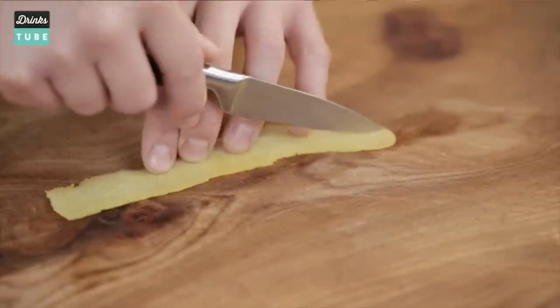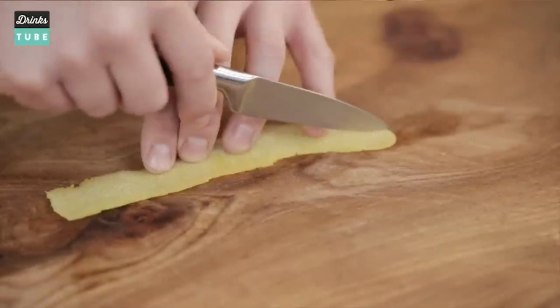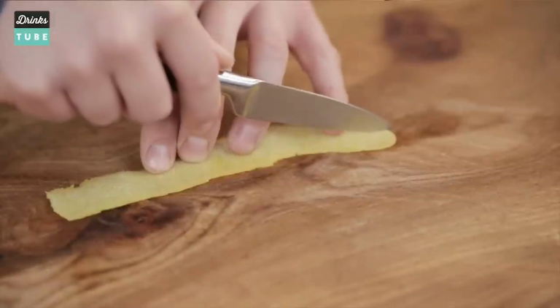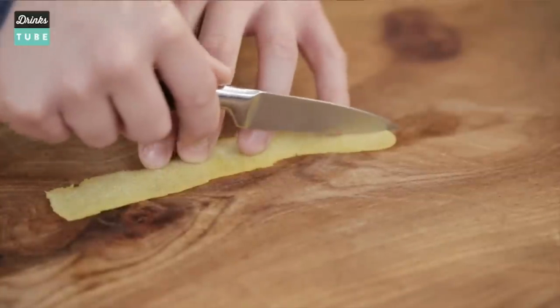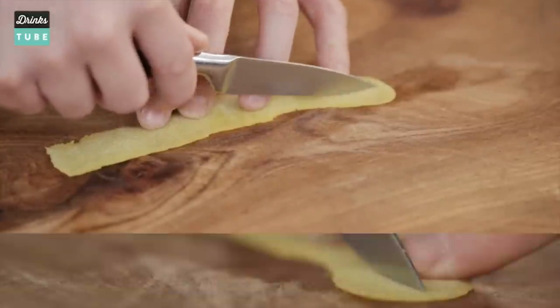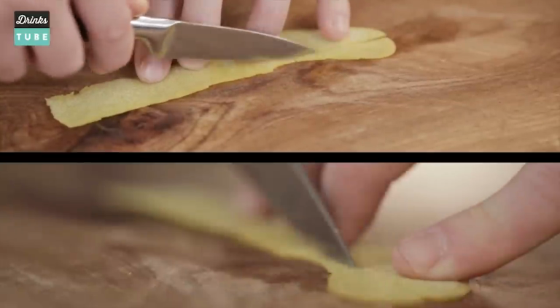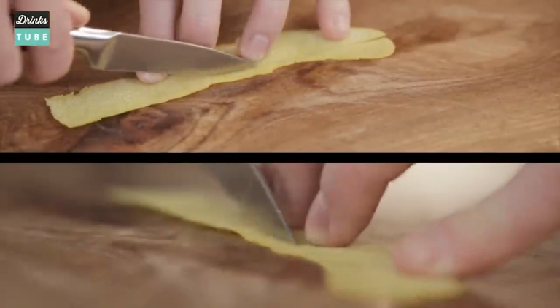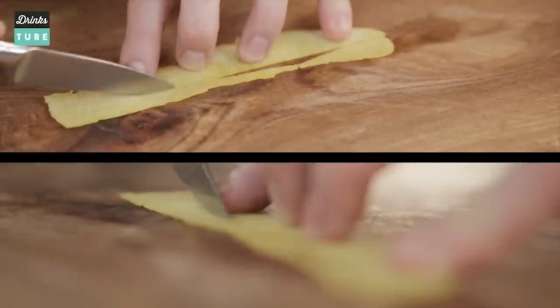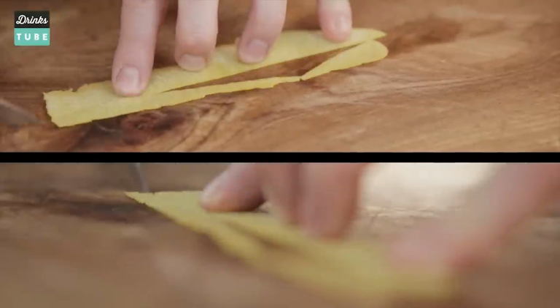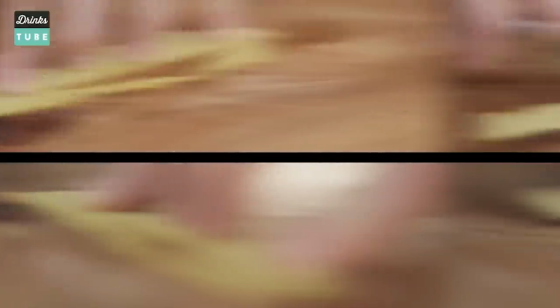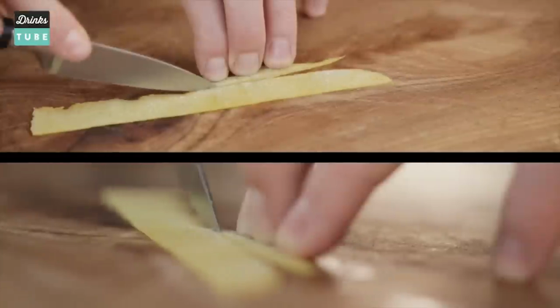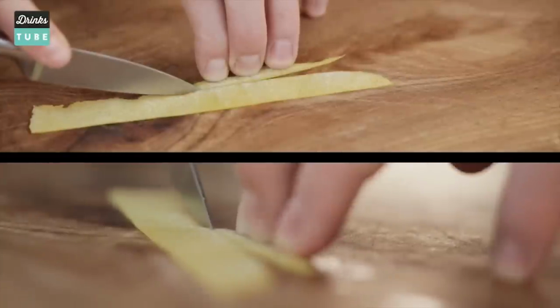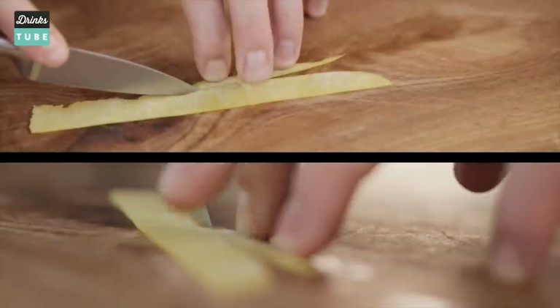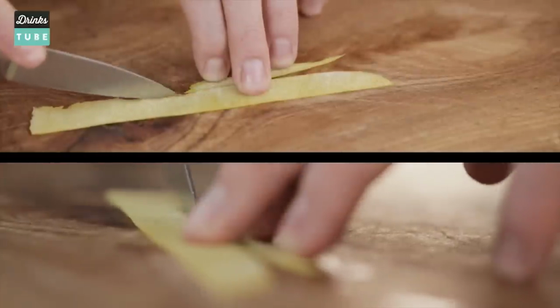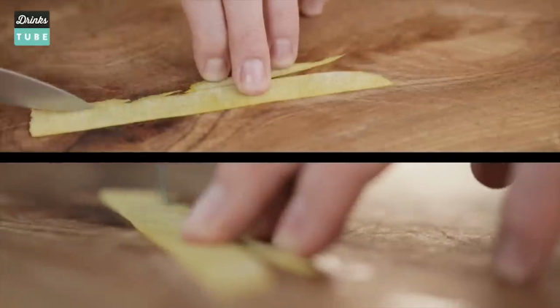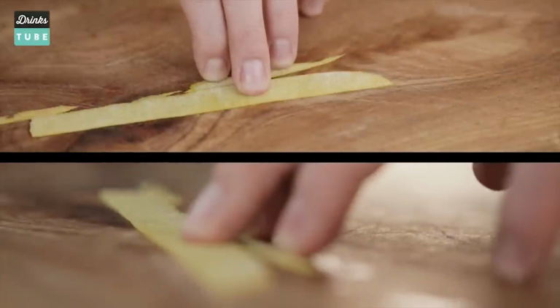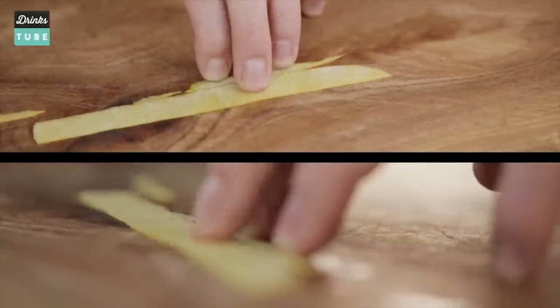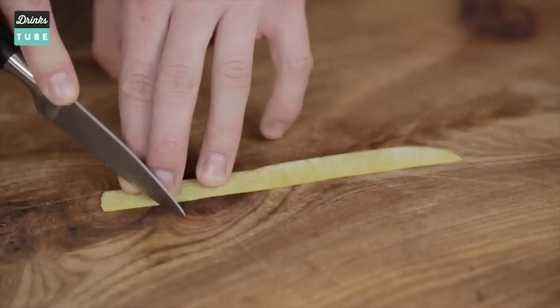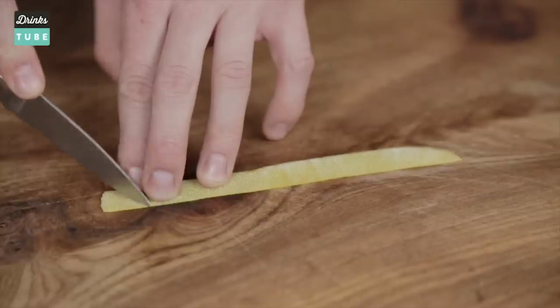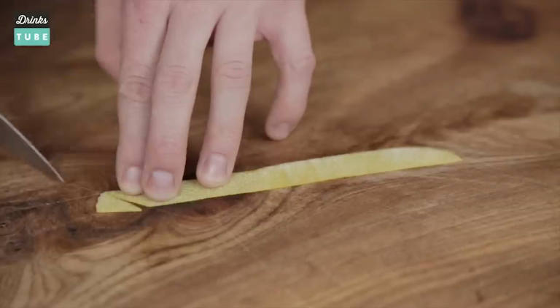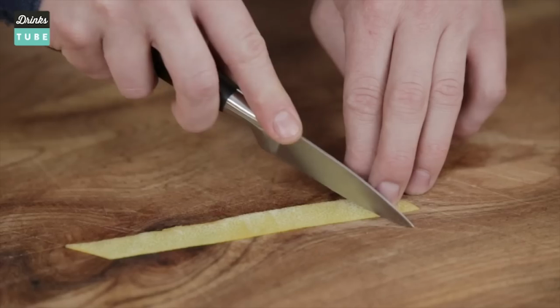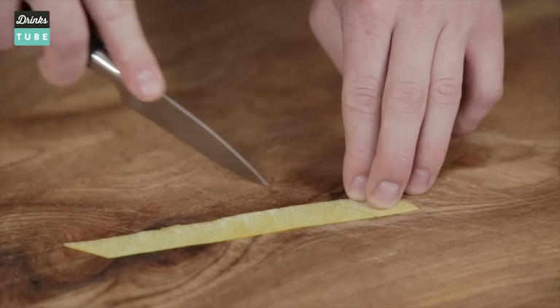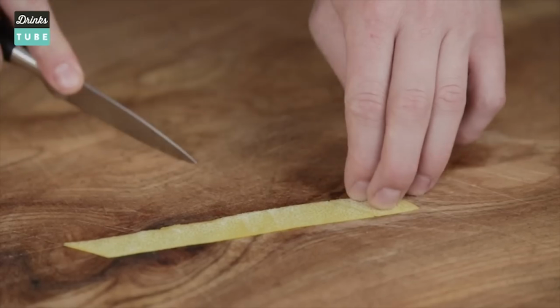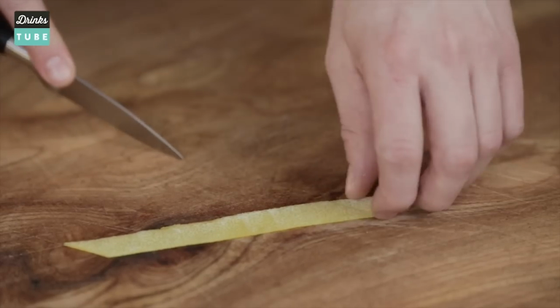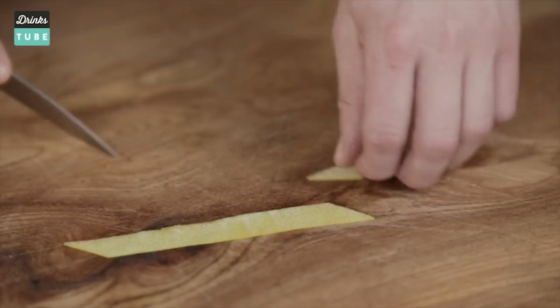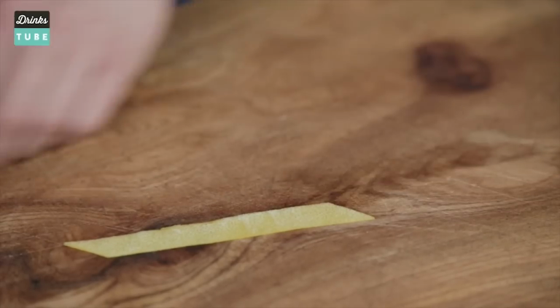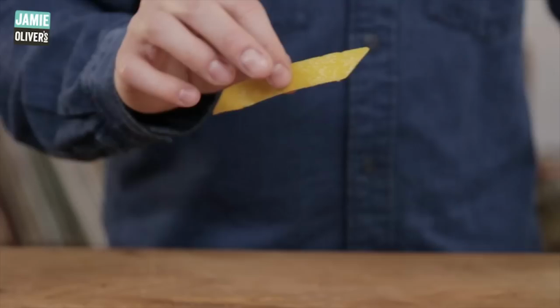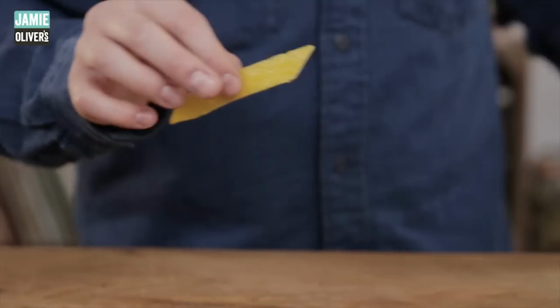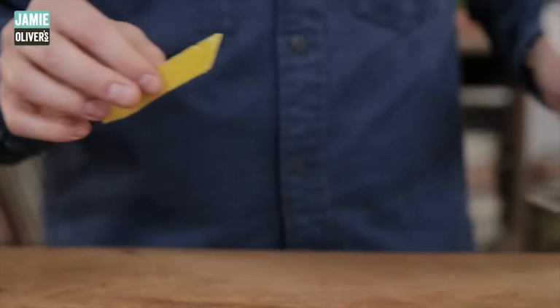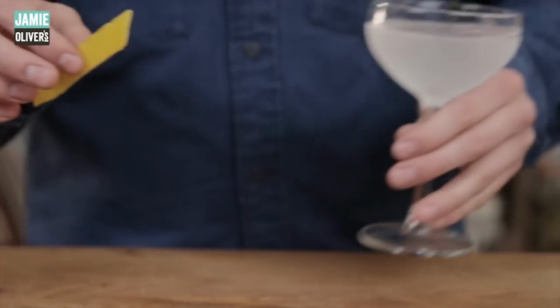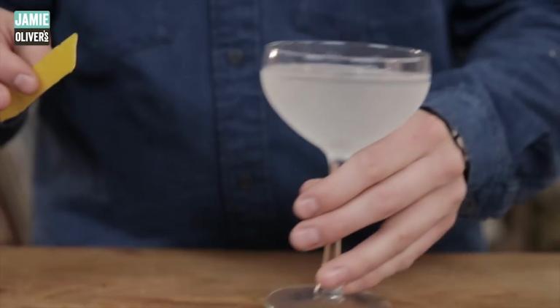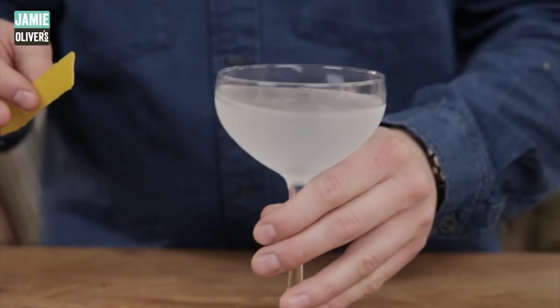Now we need to make this look nice. Find the longest straight line you can and cut along it, then just tidy off the edges a little bit. So that's our lemon twist and it's ready to go on our drink.